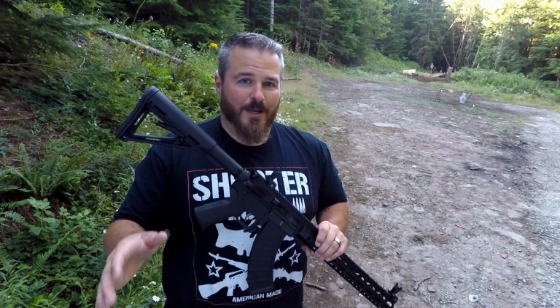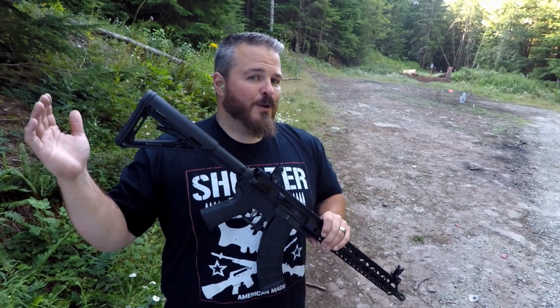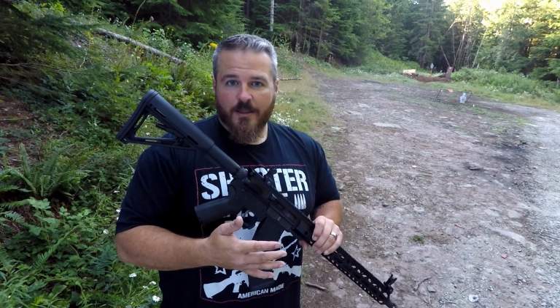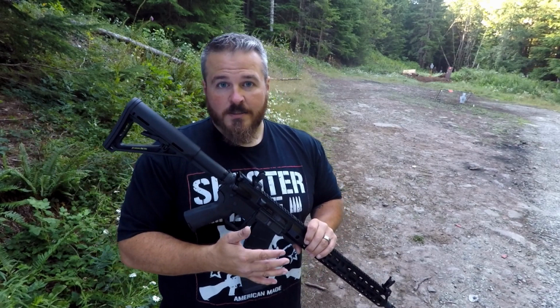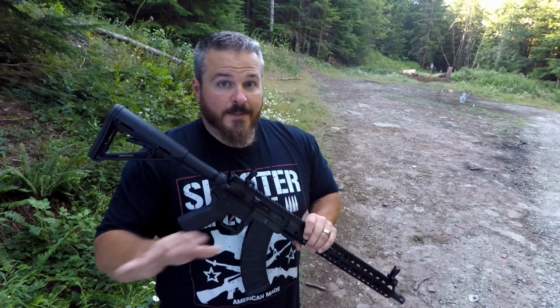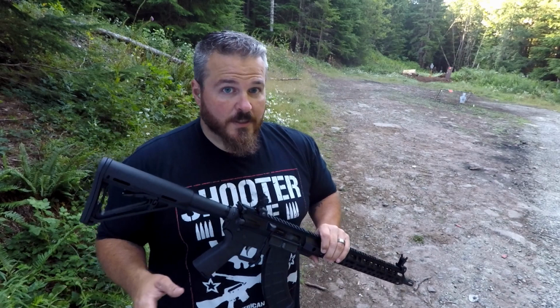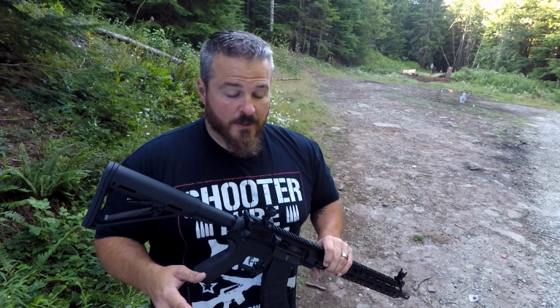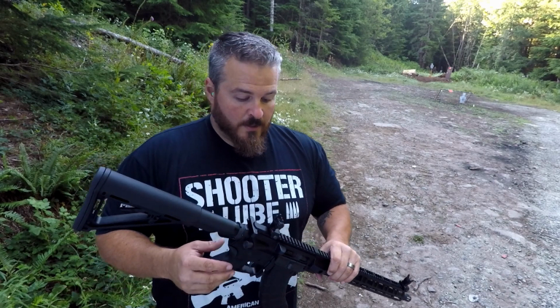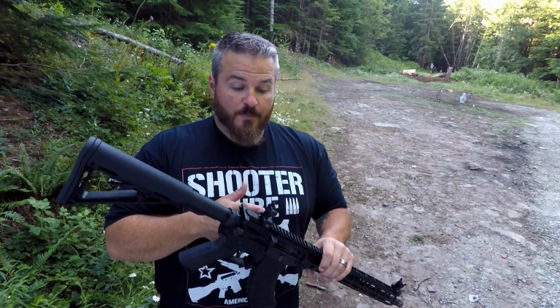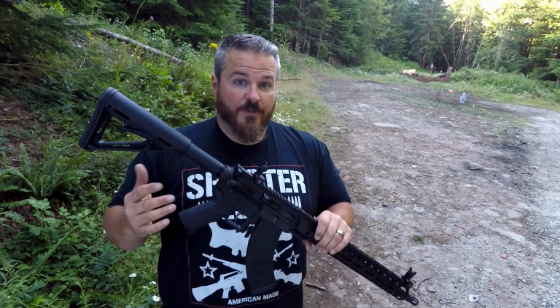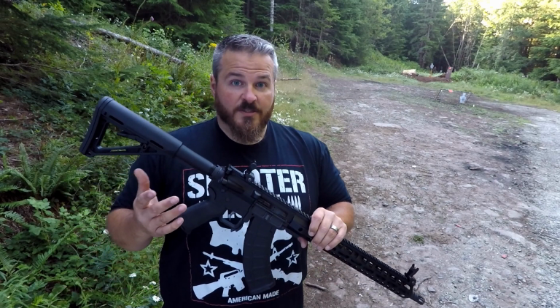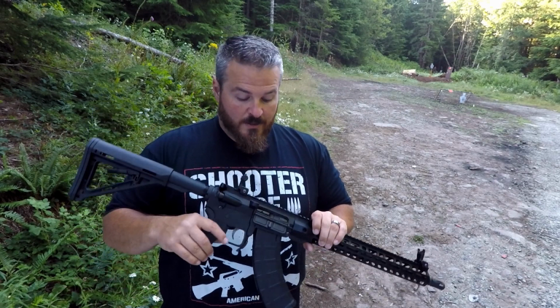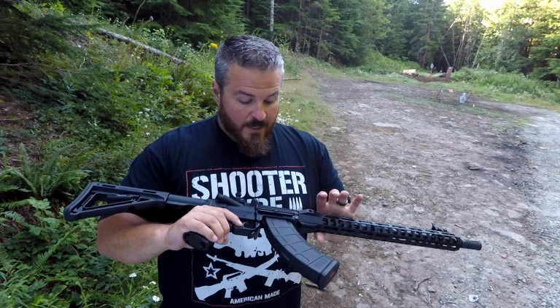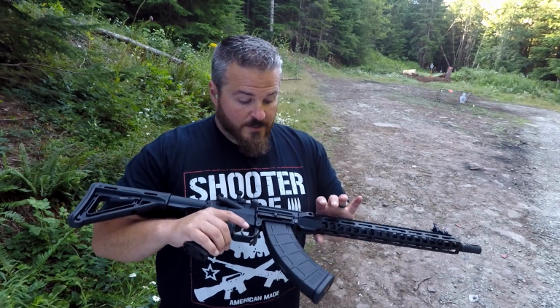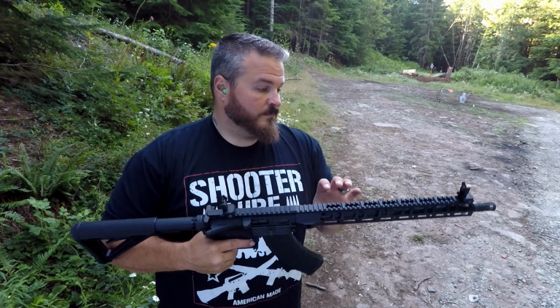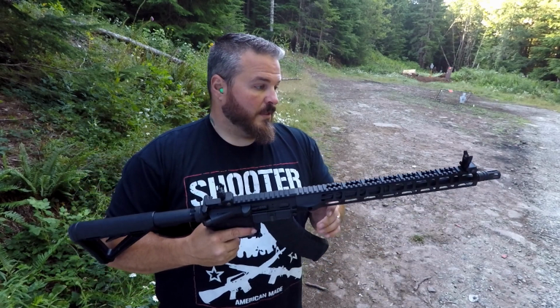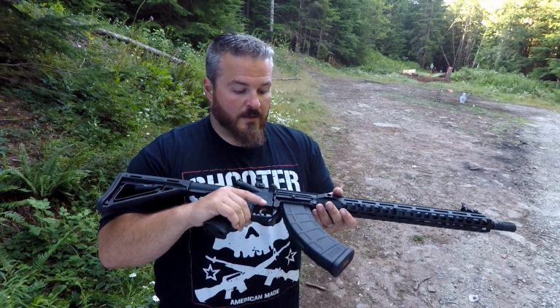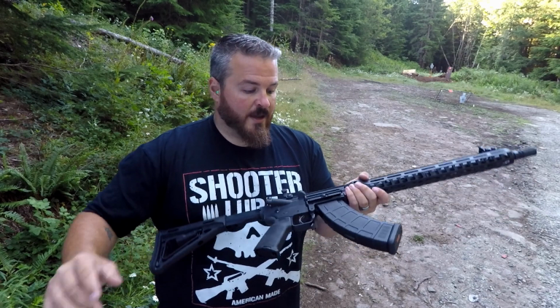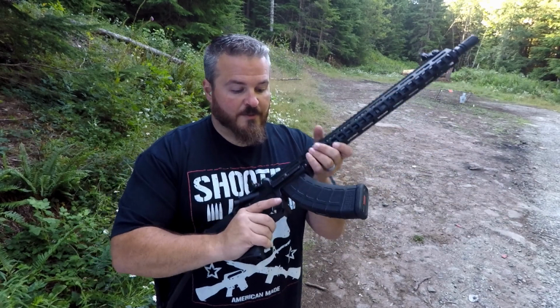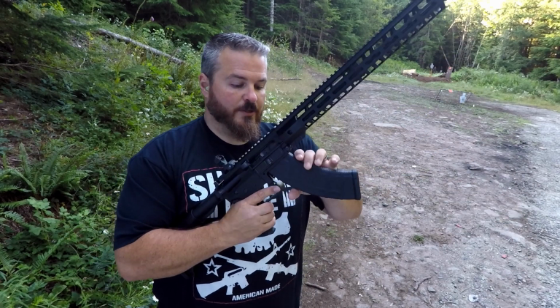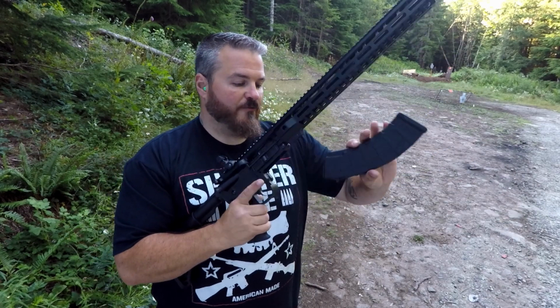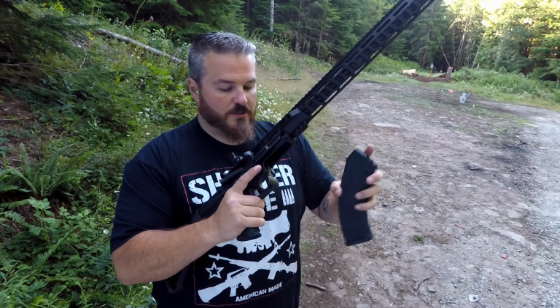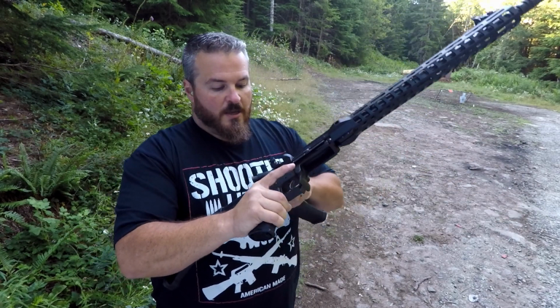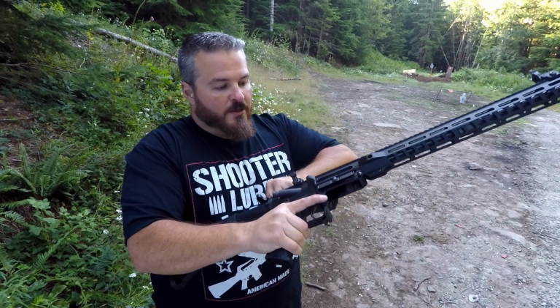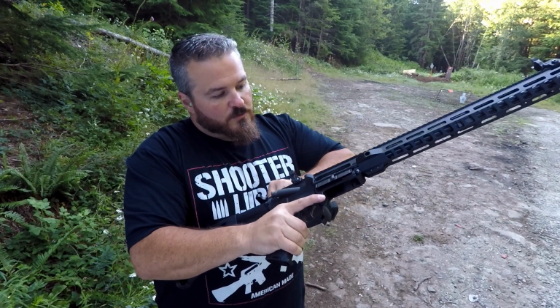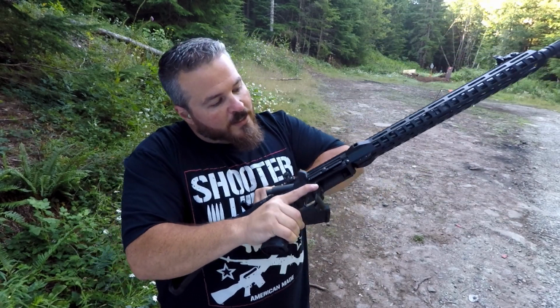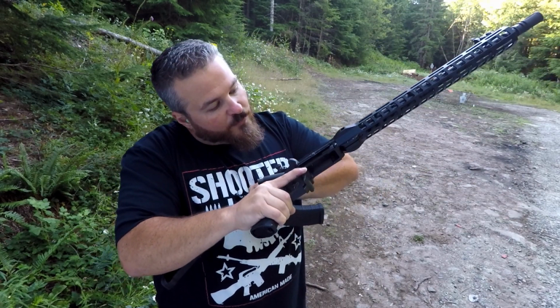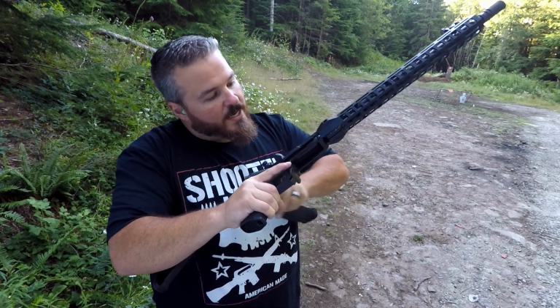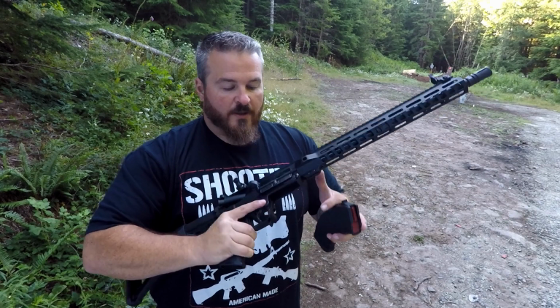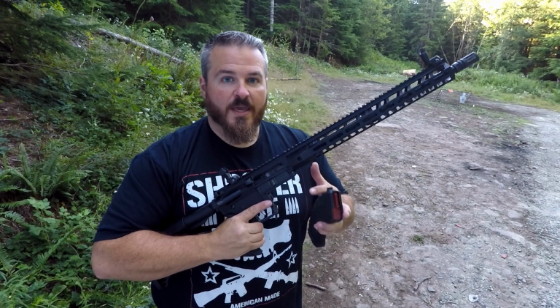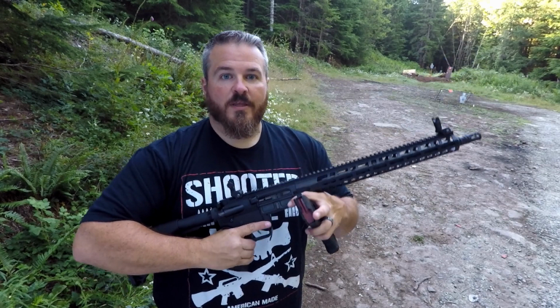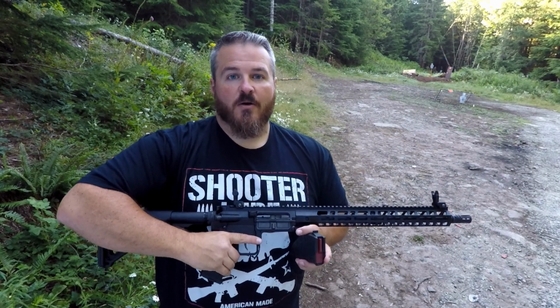Brand new, right out of the box. Didn't do anything to it except put the sights on. And I've had absolutely no malfunctions — nothing. It's run like a freaking champ. If you can get one of these, get one.